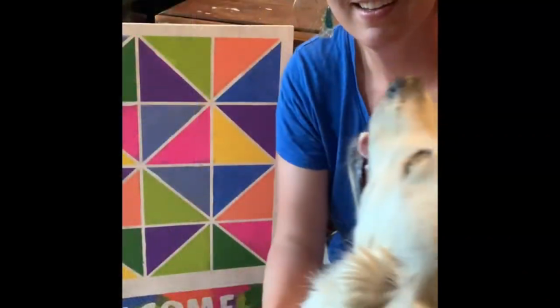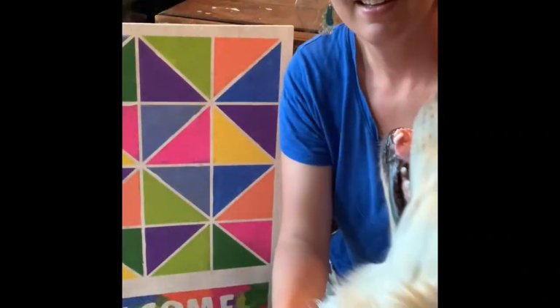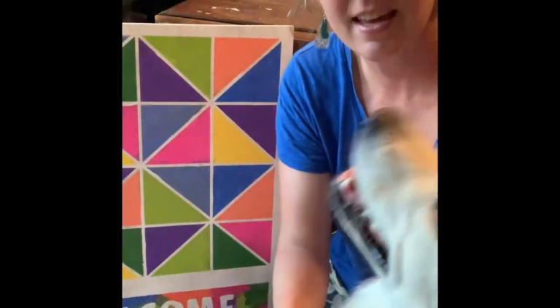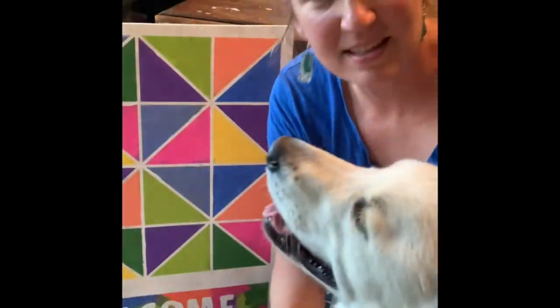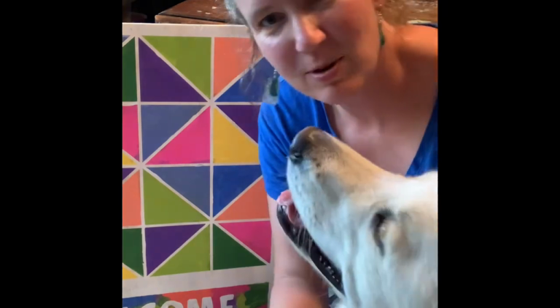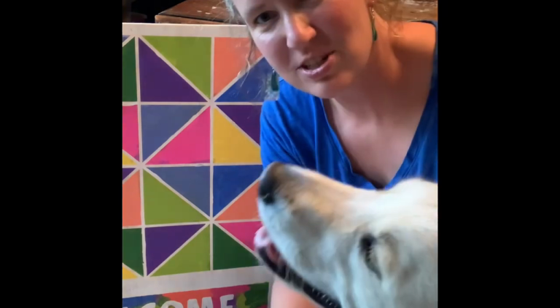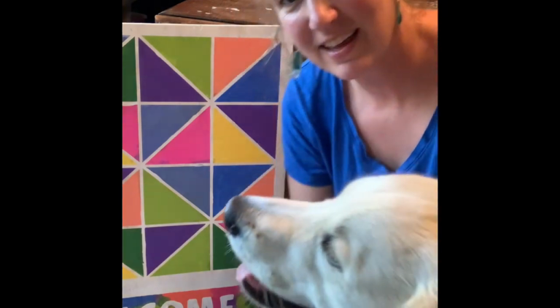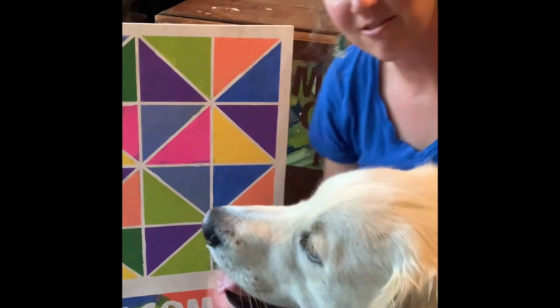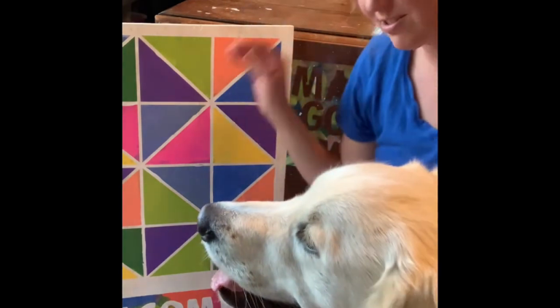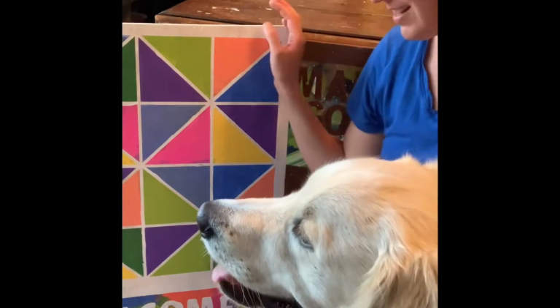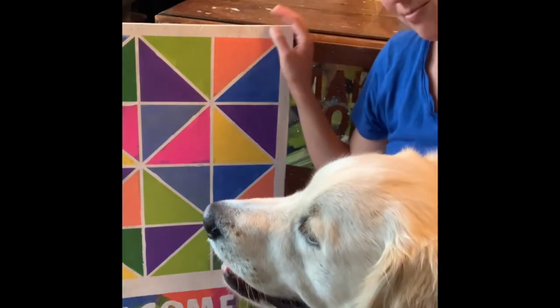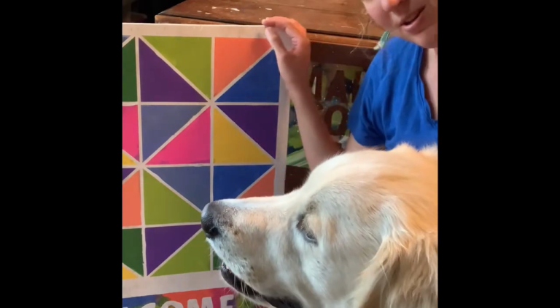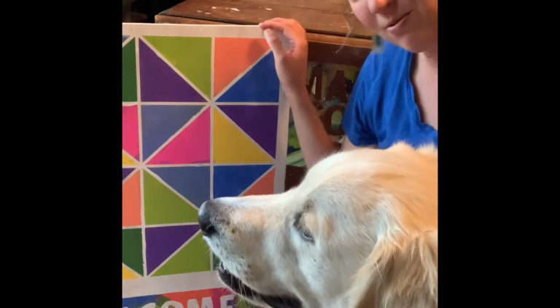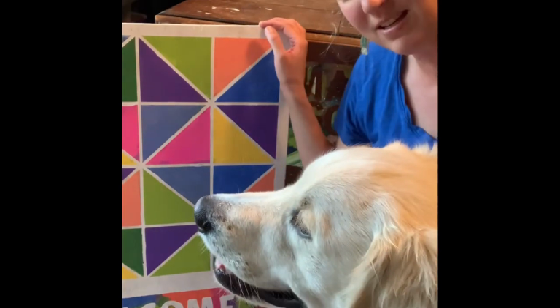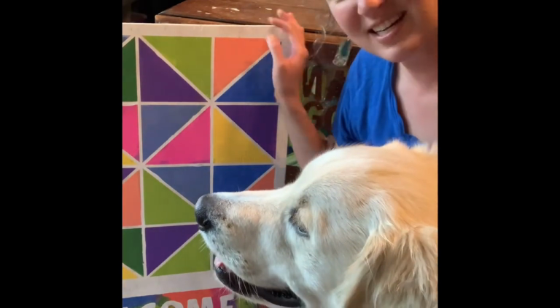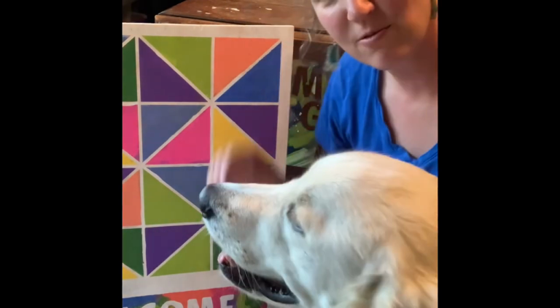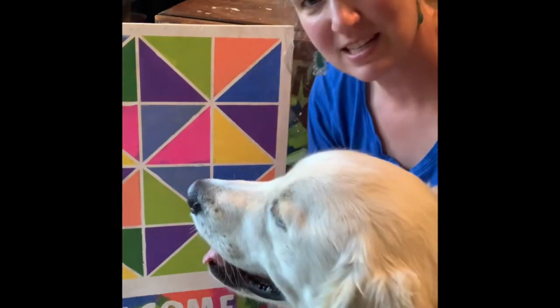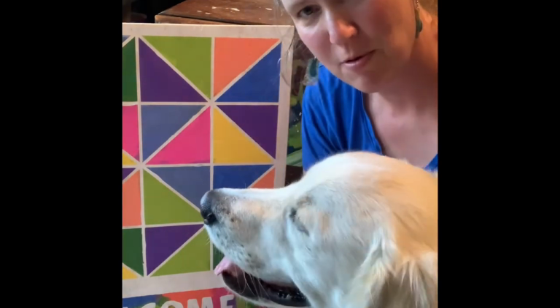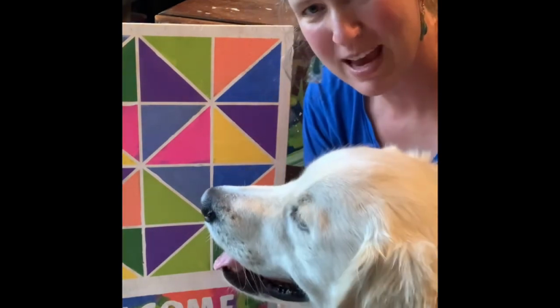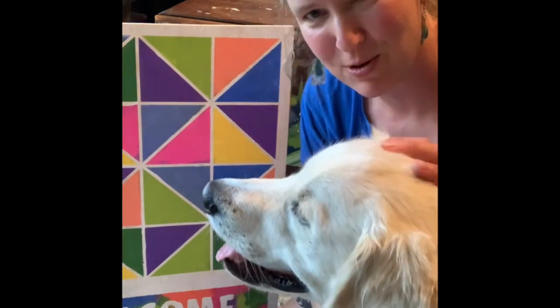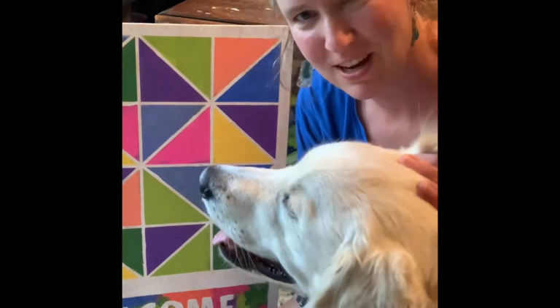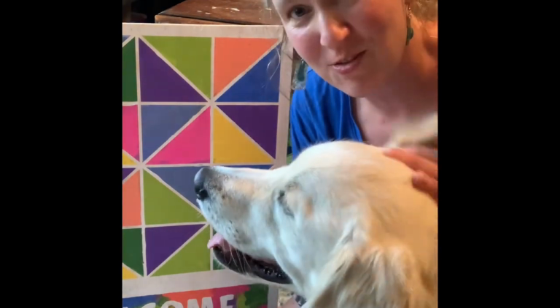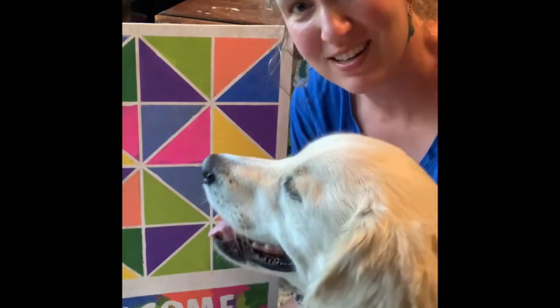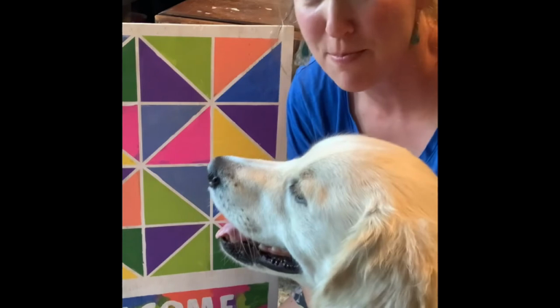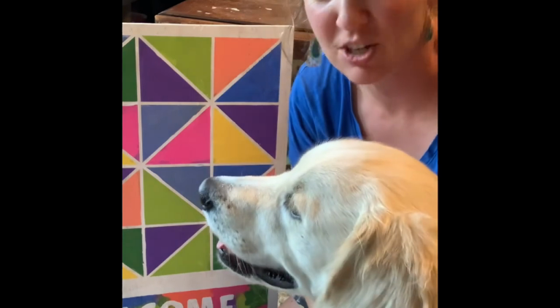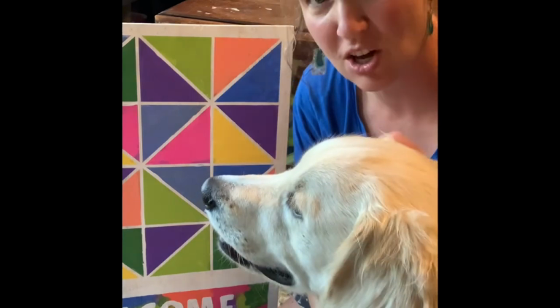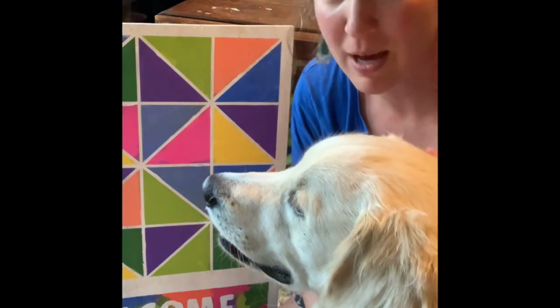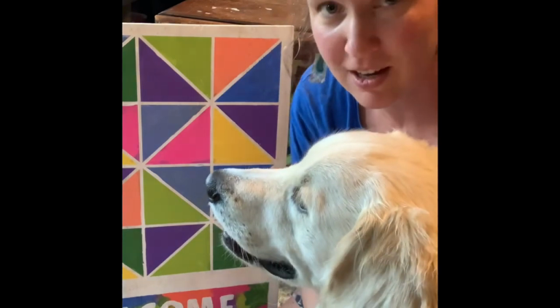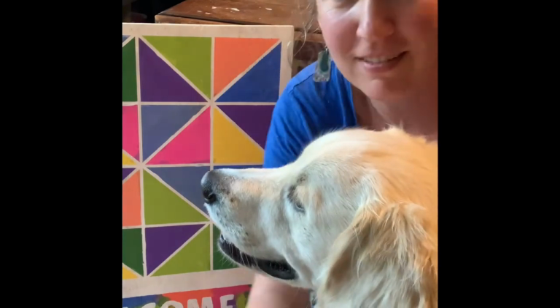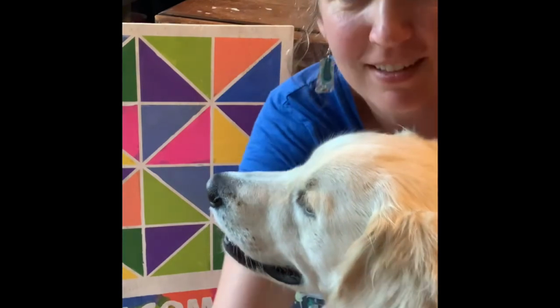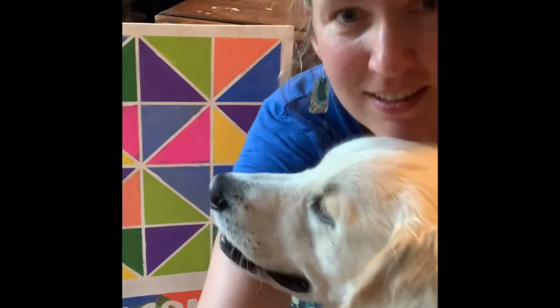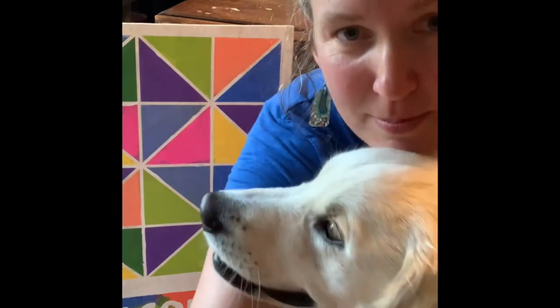Hey, thanks for watching. I like how it turned out — pretty cool. Stay tuned for next time when we make more stuff, 'cause makers gonna make. Bye!